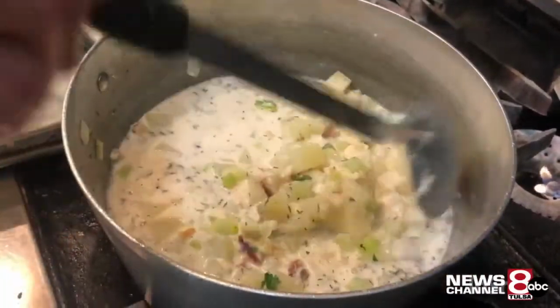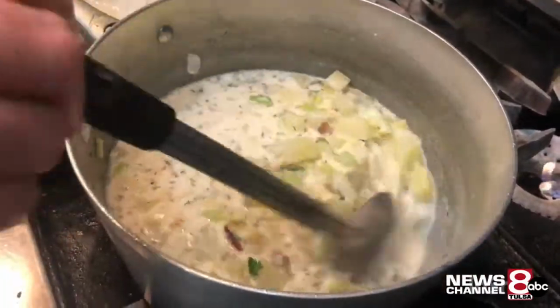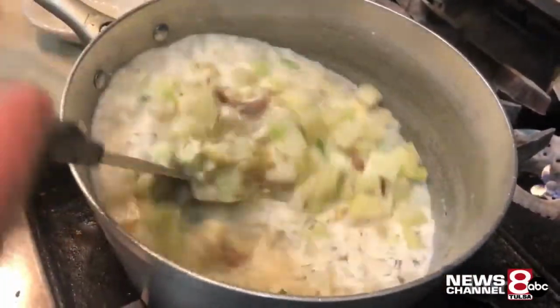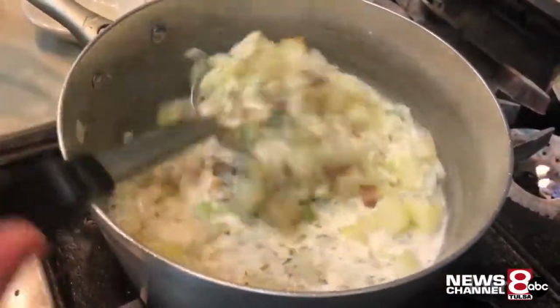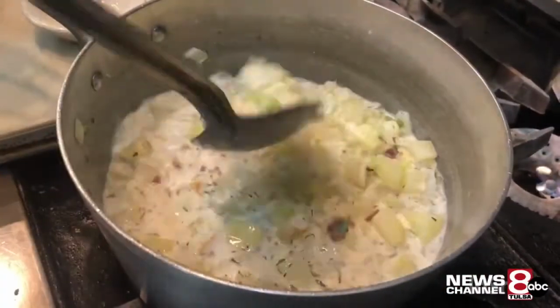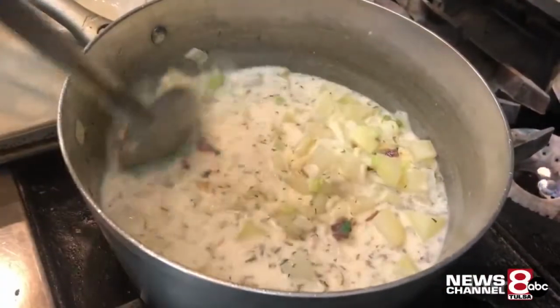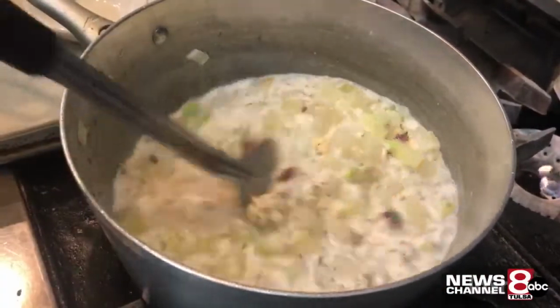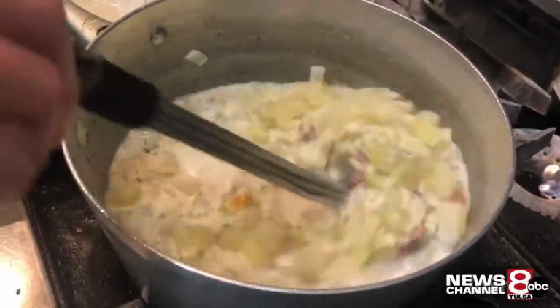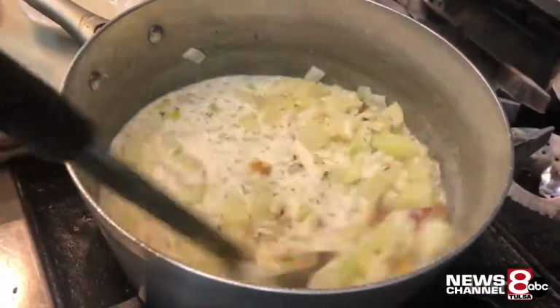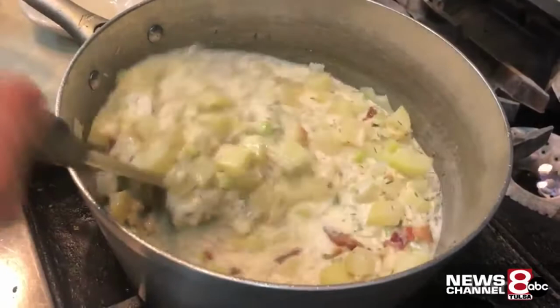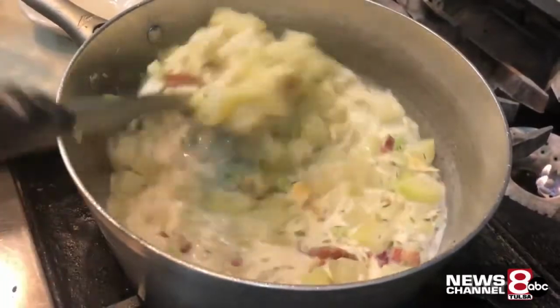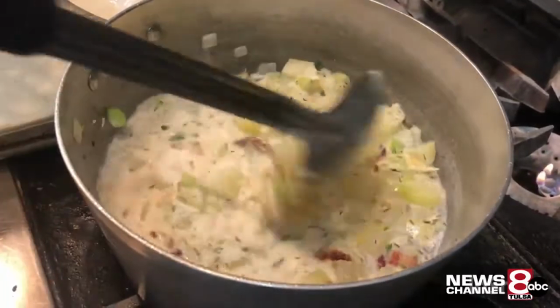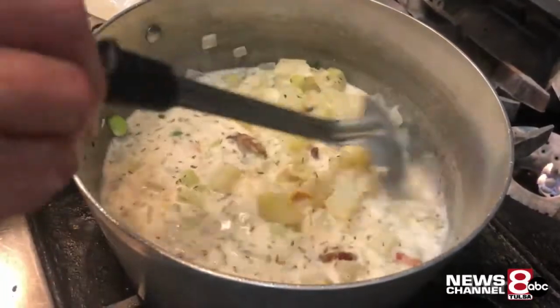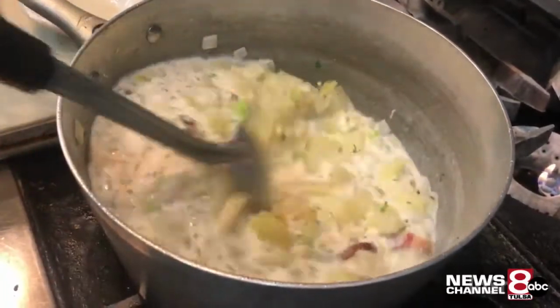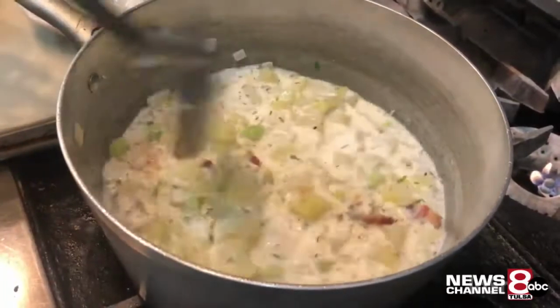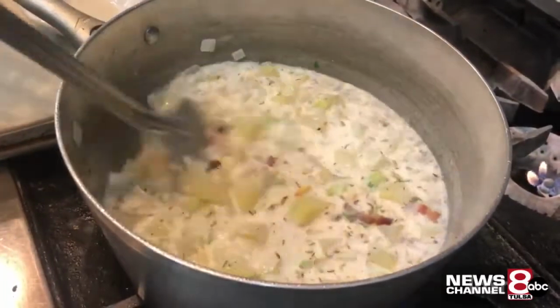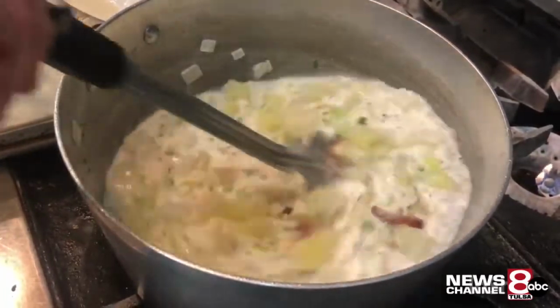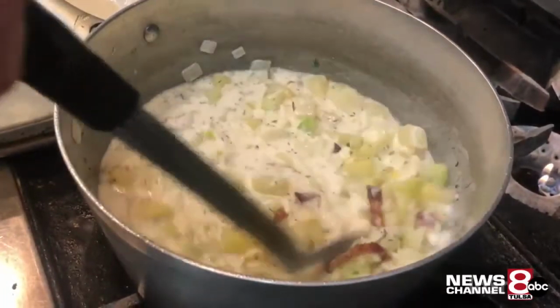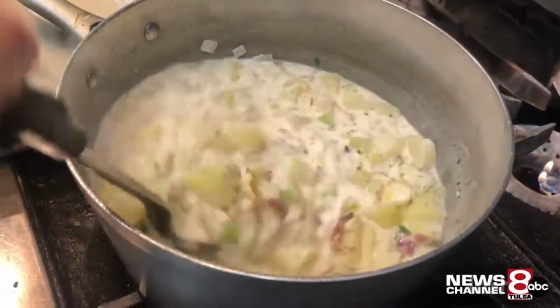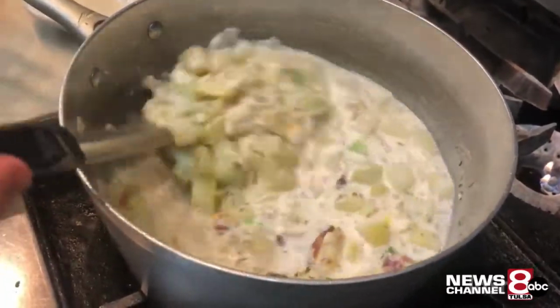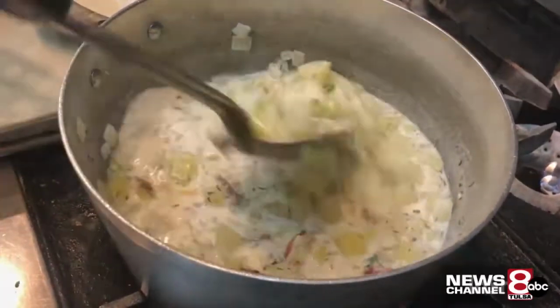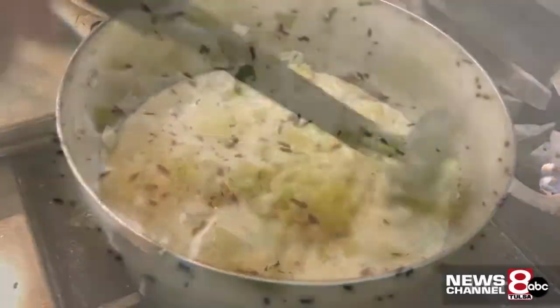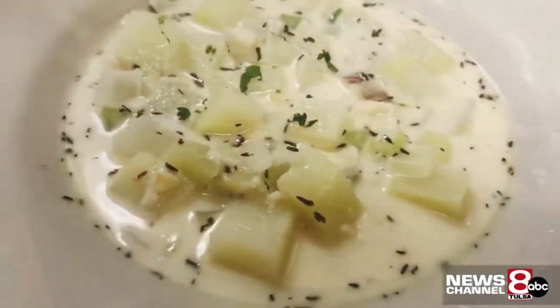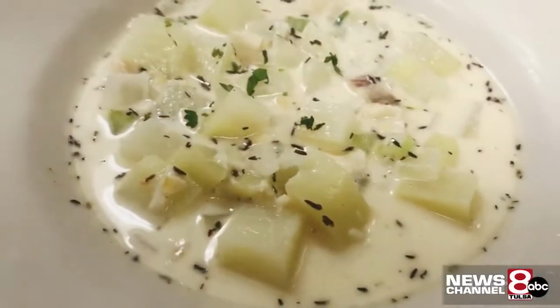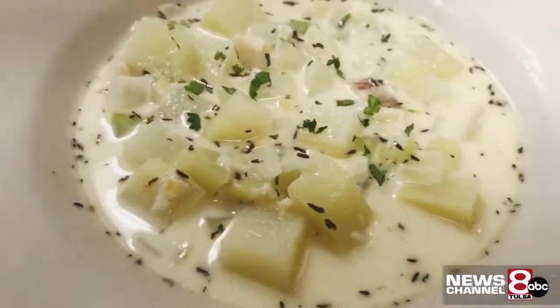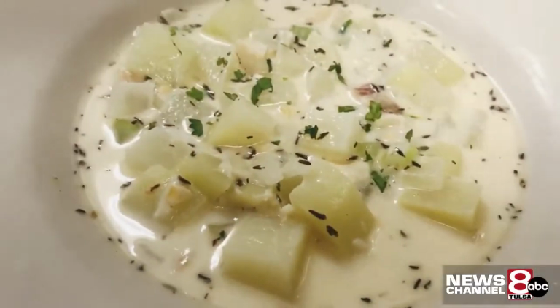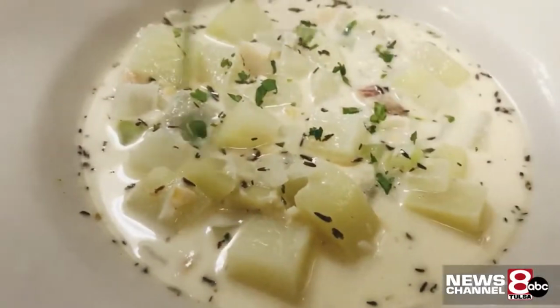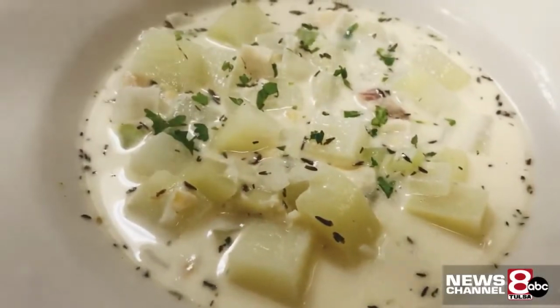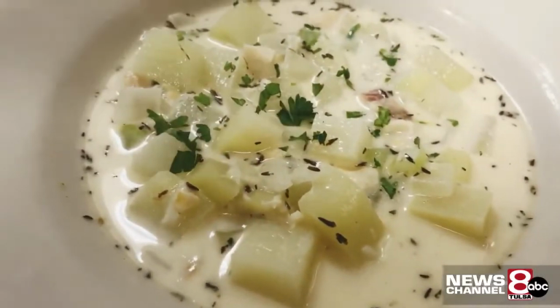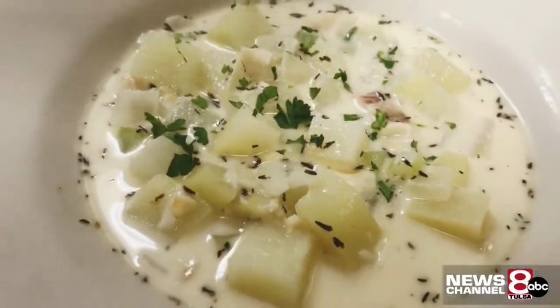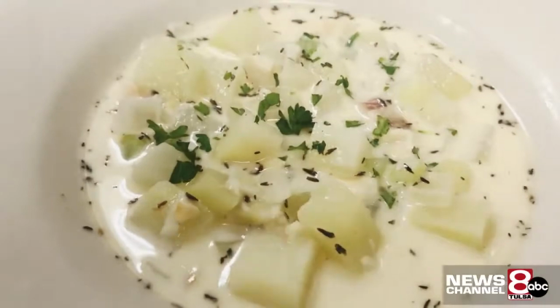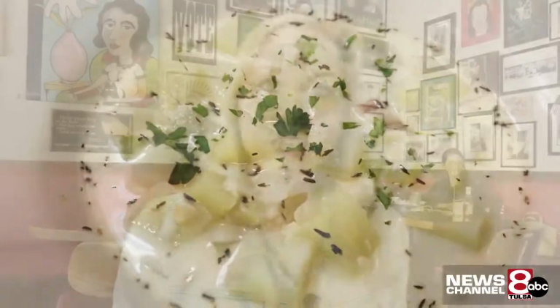I've had people say, 'I'm from the East Coast and this is the best chowder I've had since I moved away.' Top it with parsley and you're good to go.